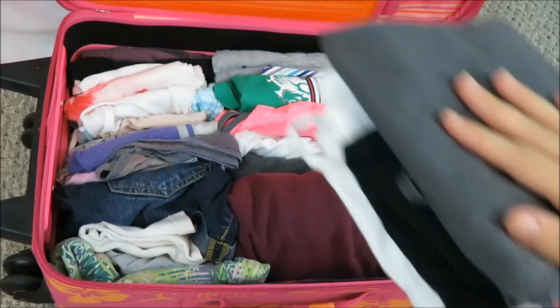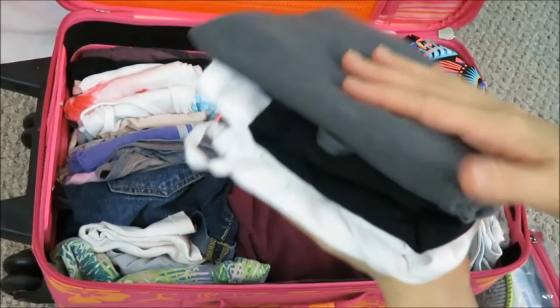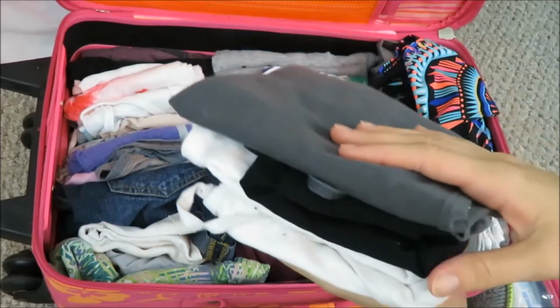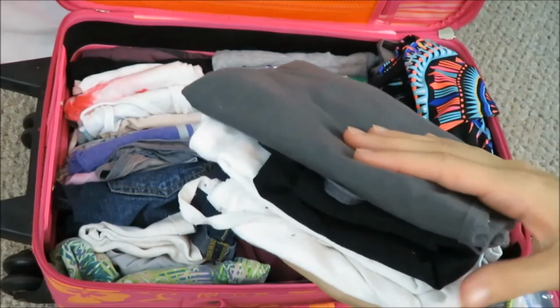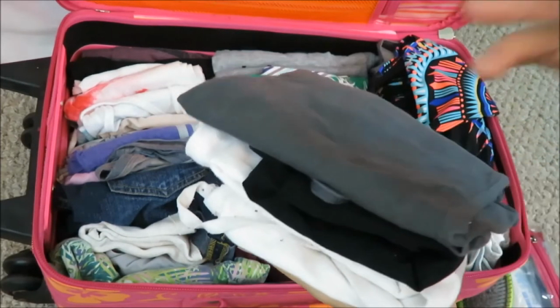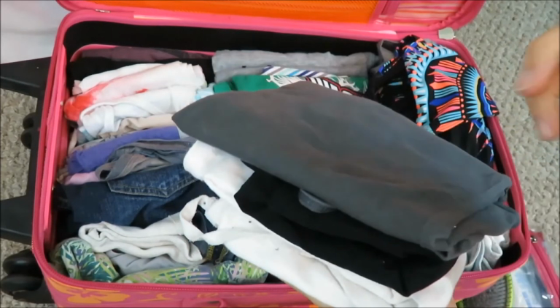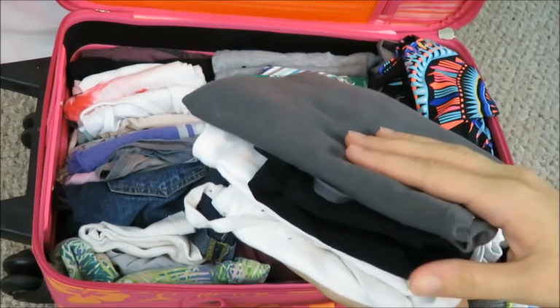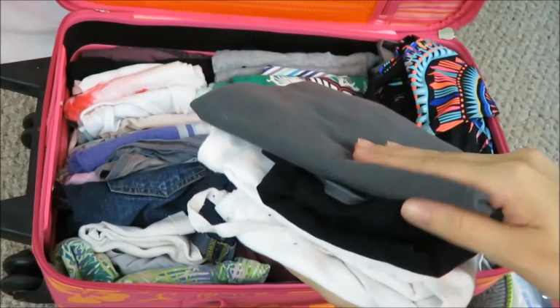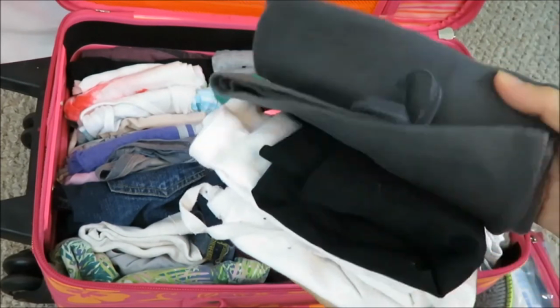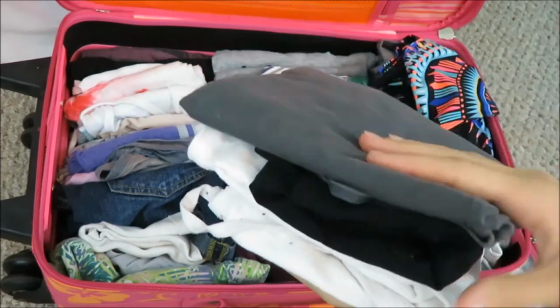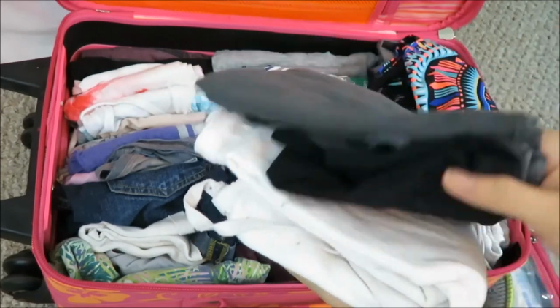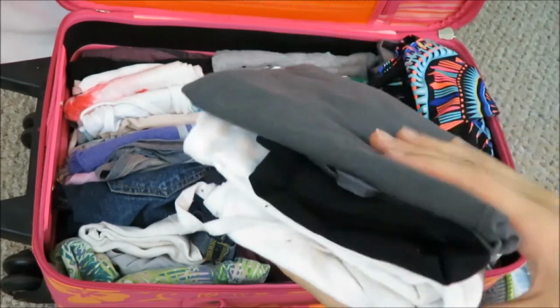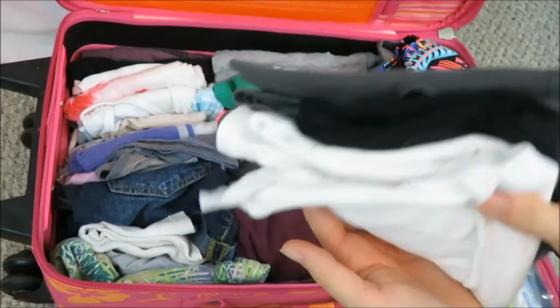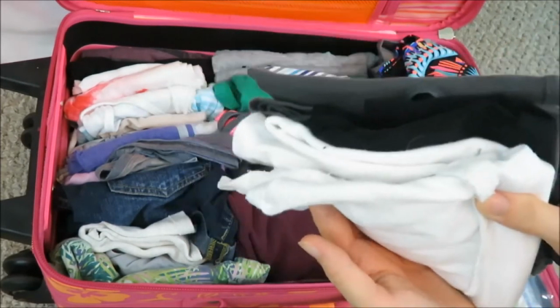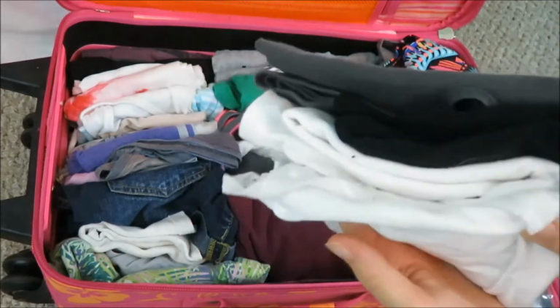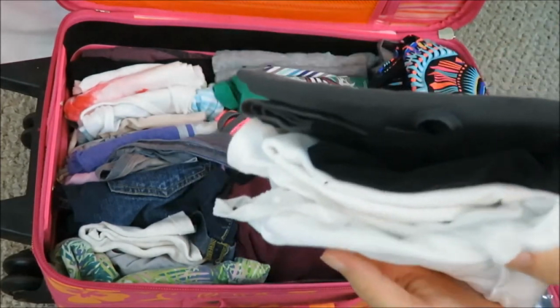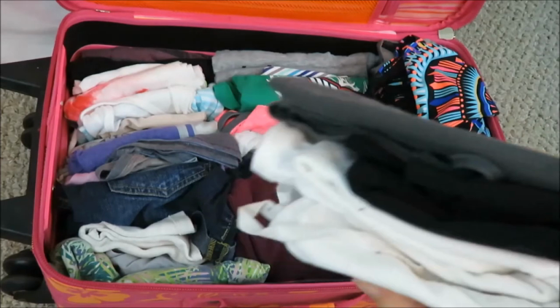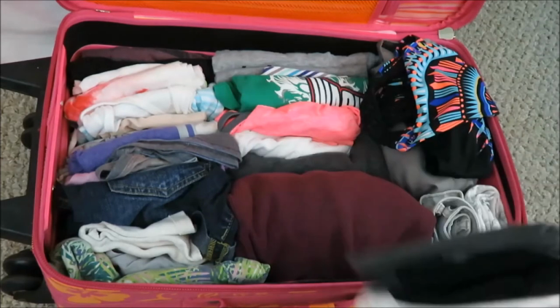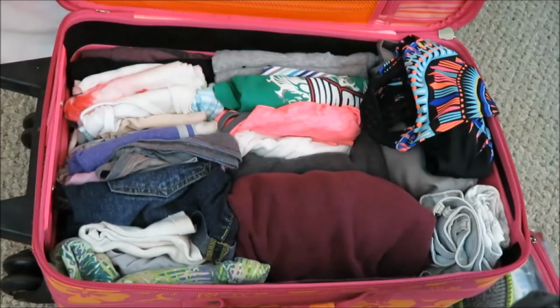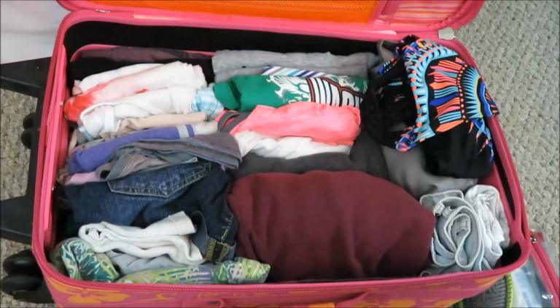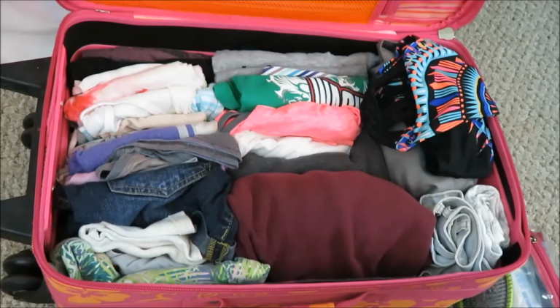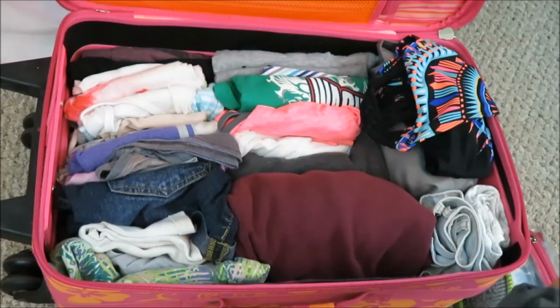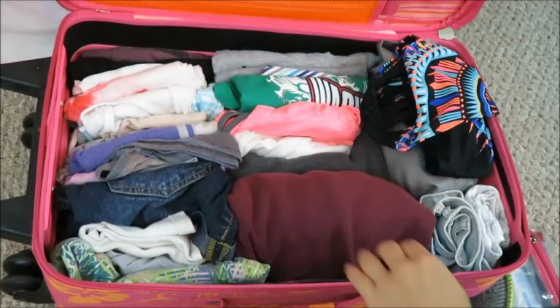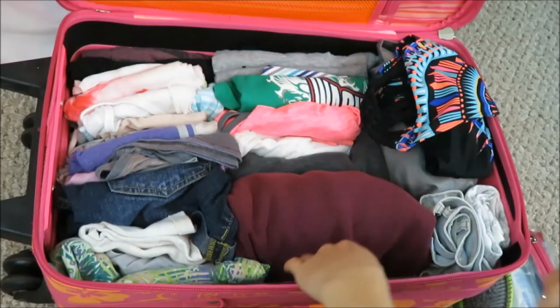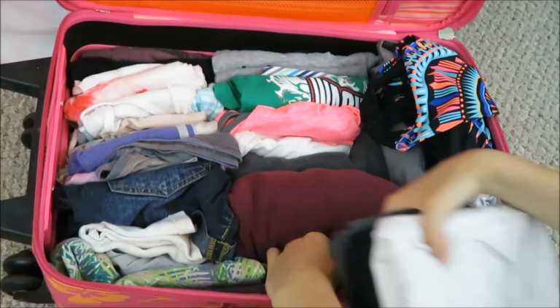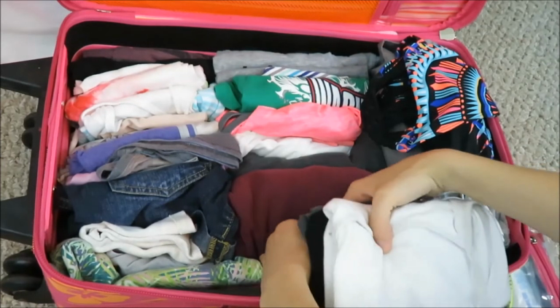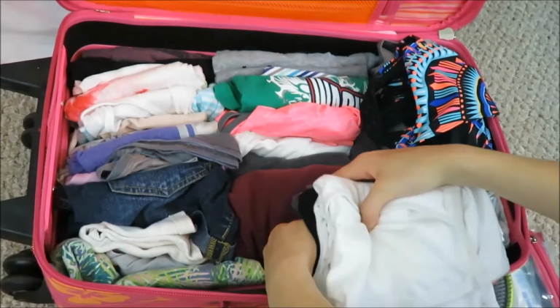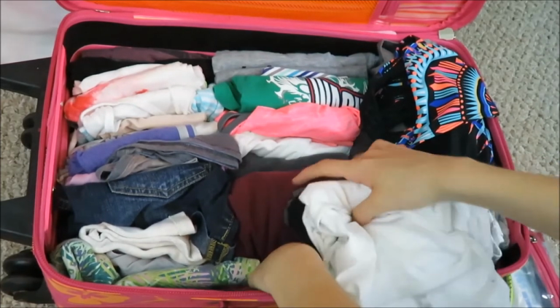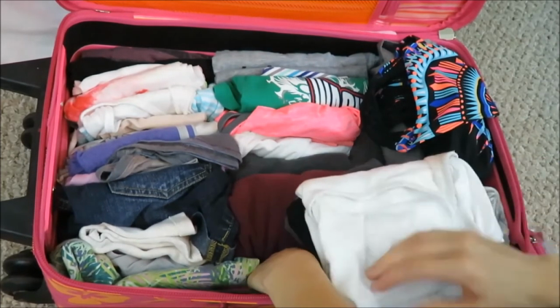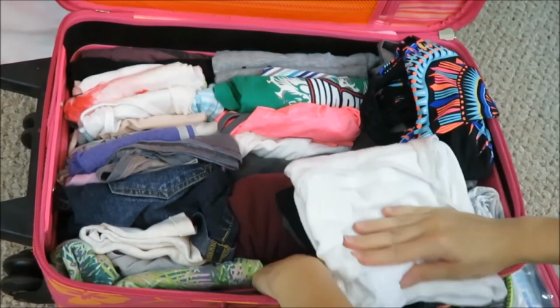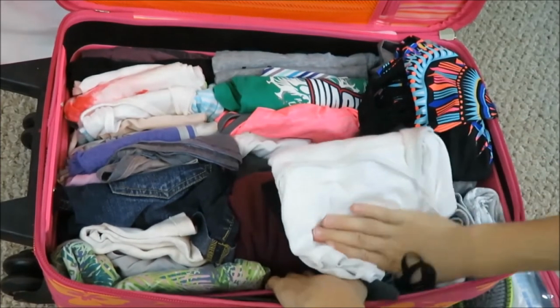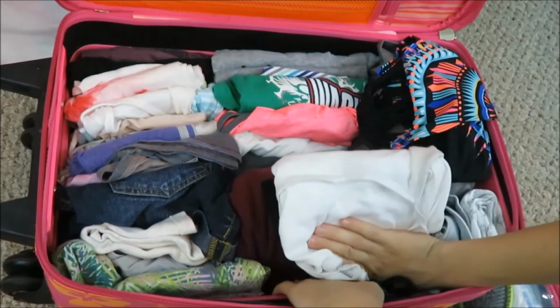After that I have extra tank tops — a gray, a black, and a white — because you never know when you're going to need them. I'm going to squeeze them in here beside the sweatshirt.